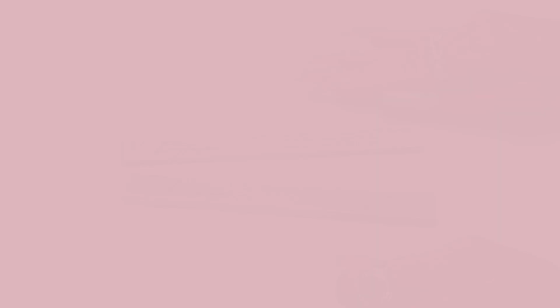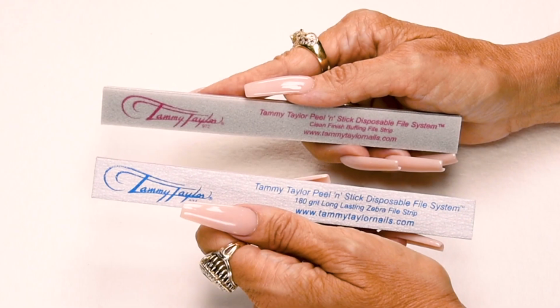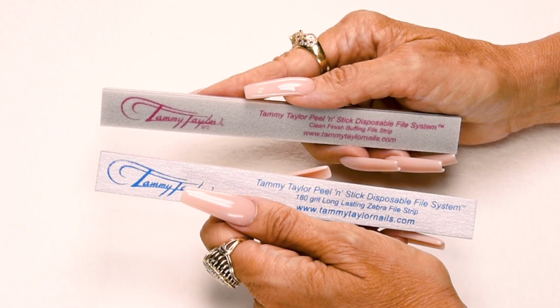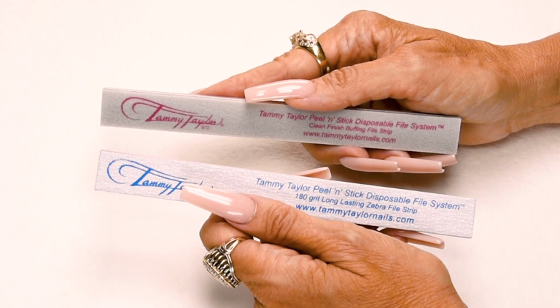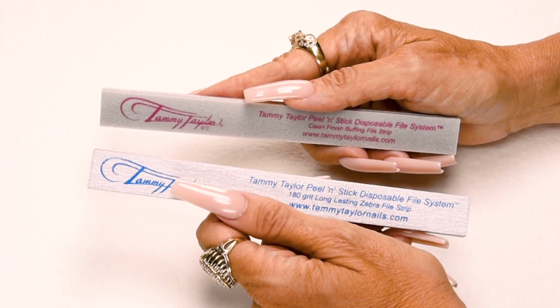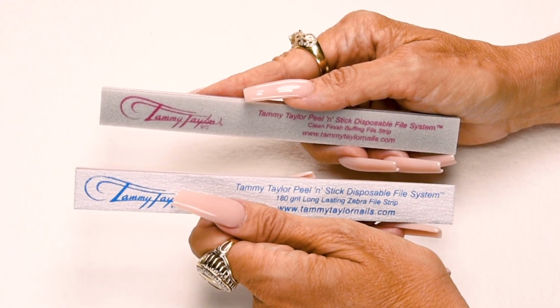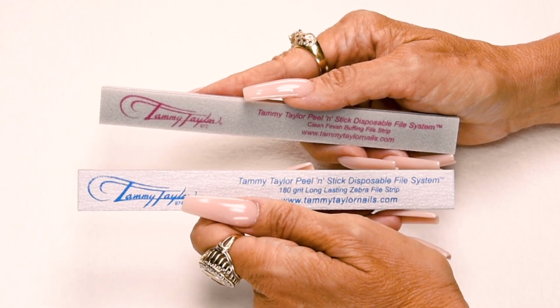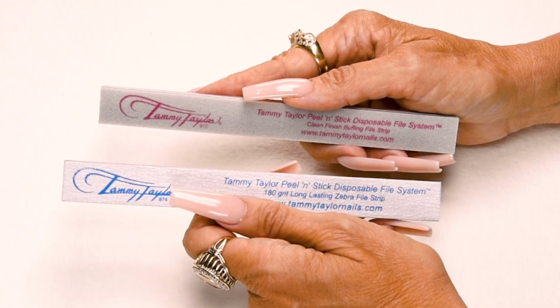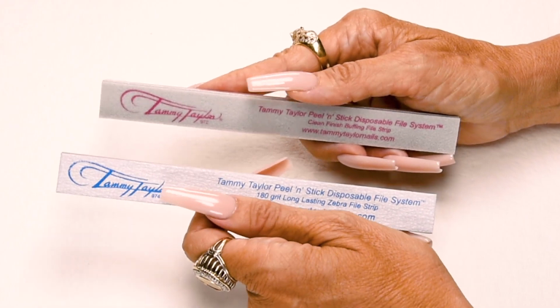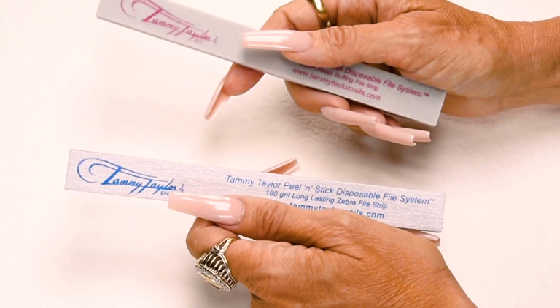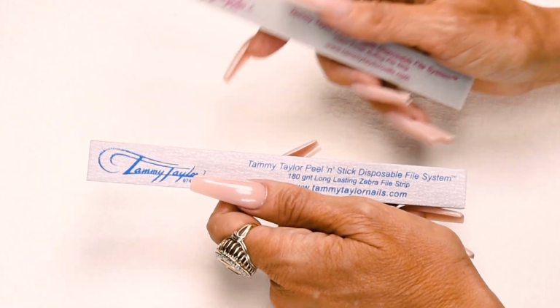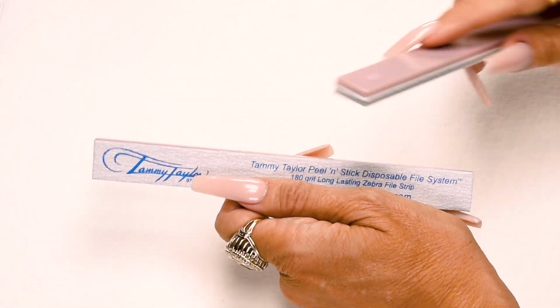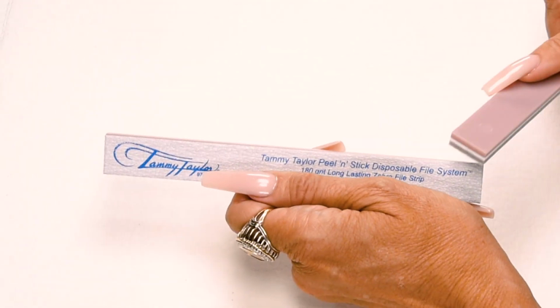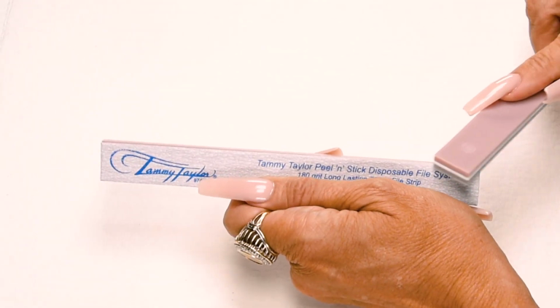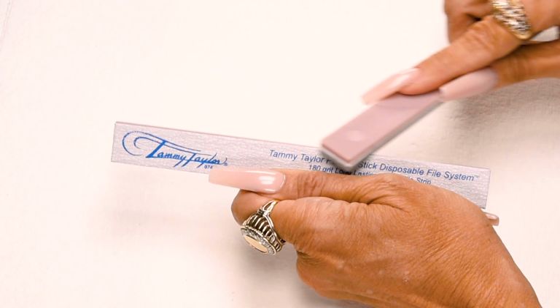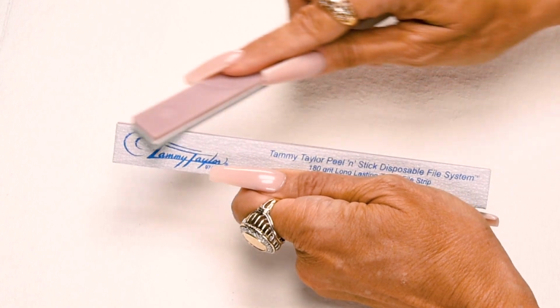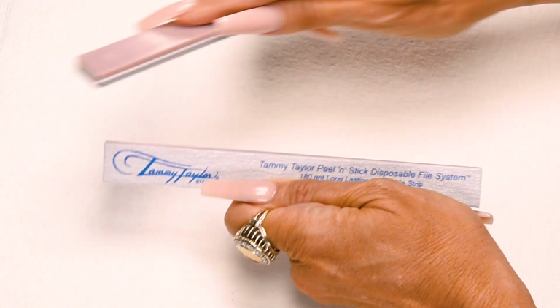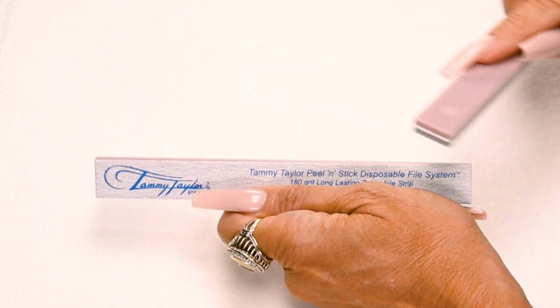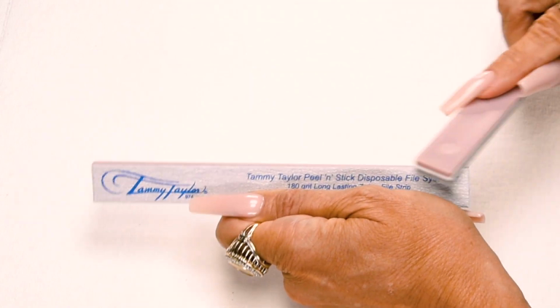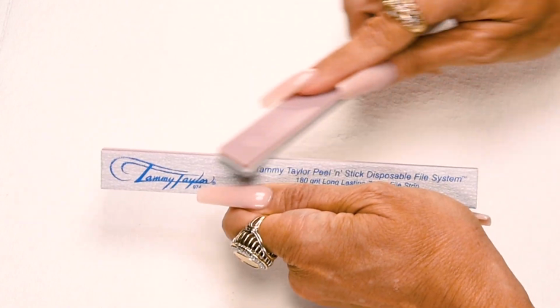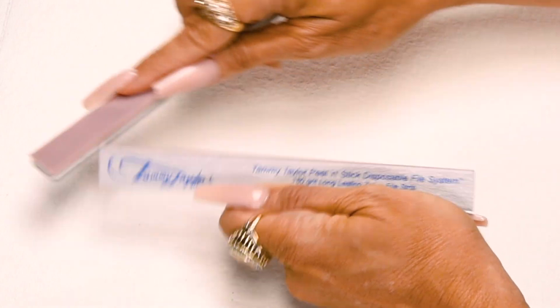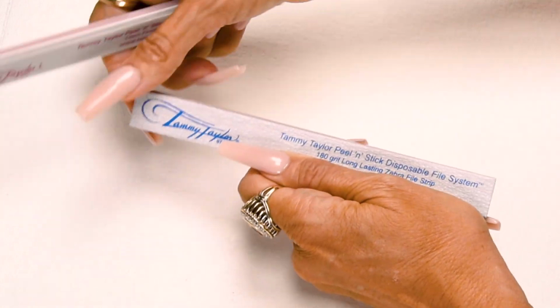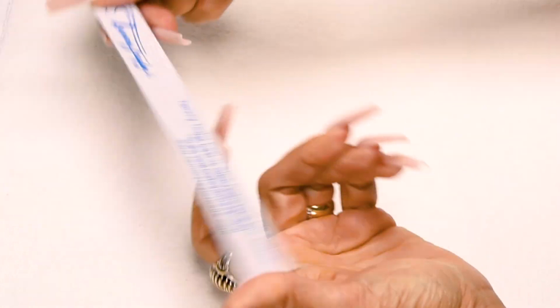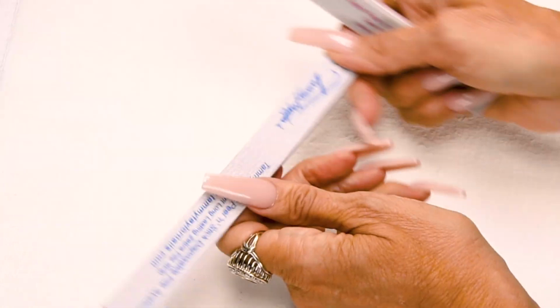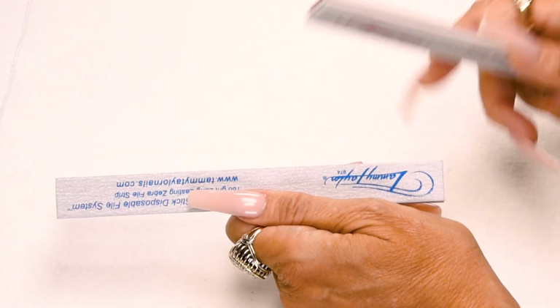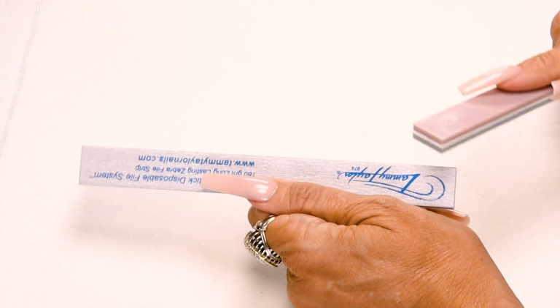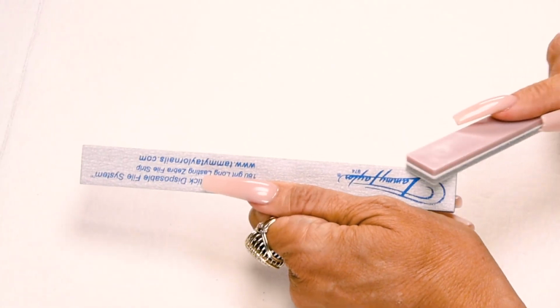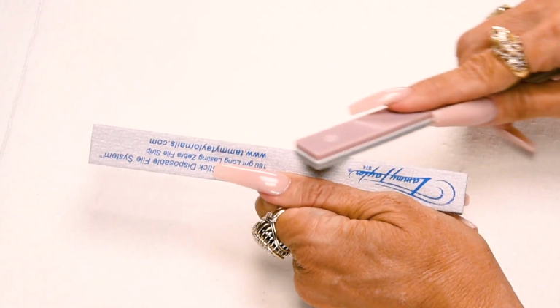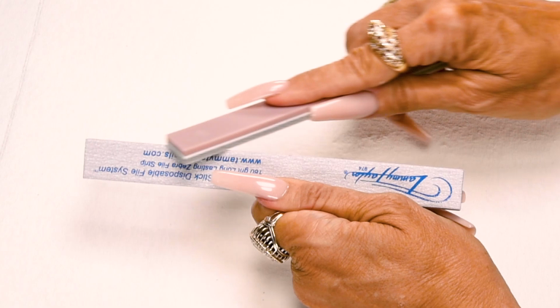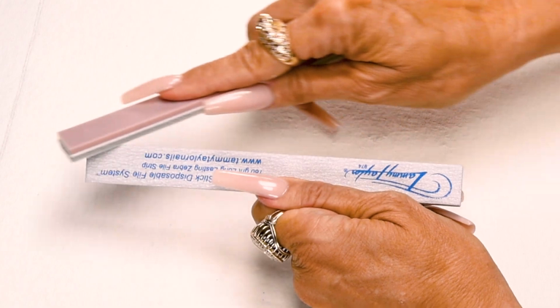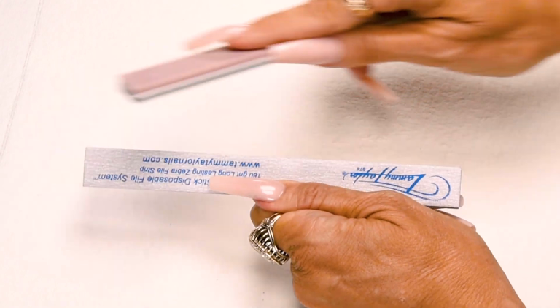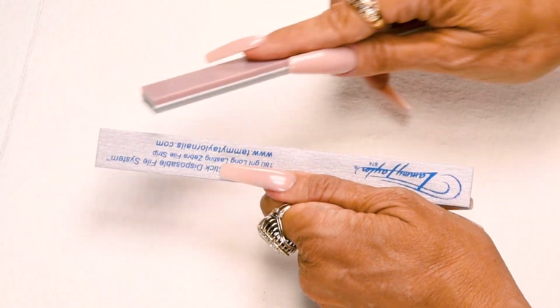I'm going to score the edge of my zebra file before I start filing, using my buffer. This way when I file around the cuticle area it's nice and smooth and it doesn't cut the cuticle.